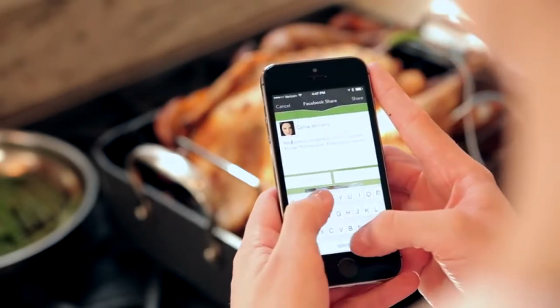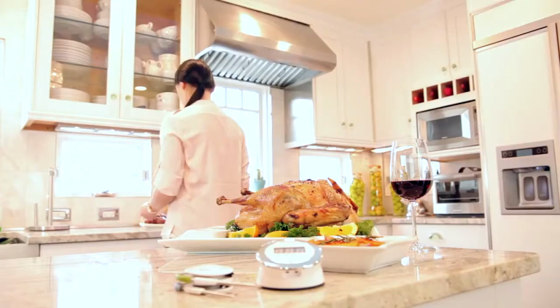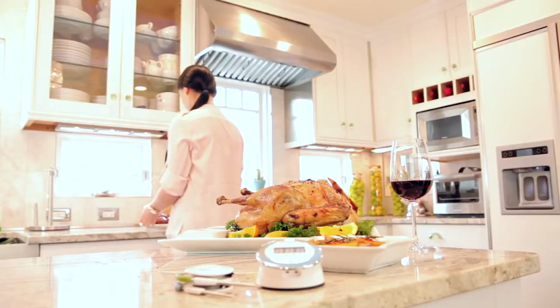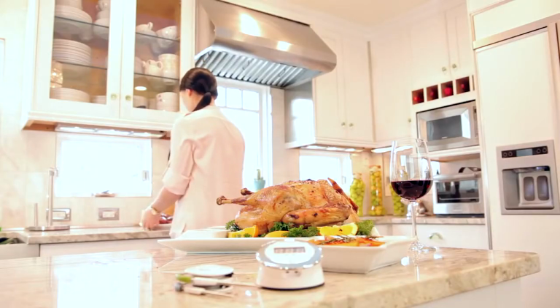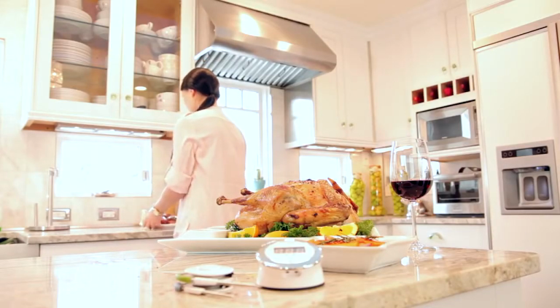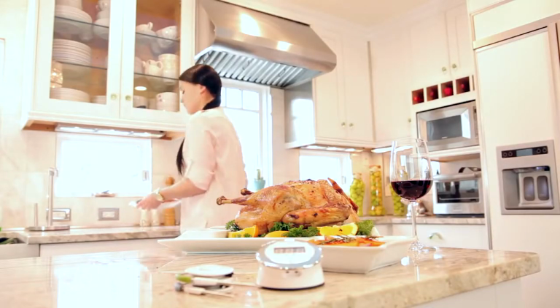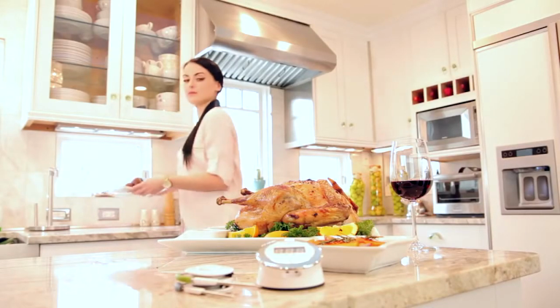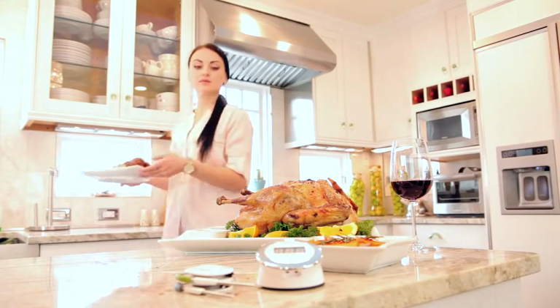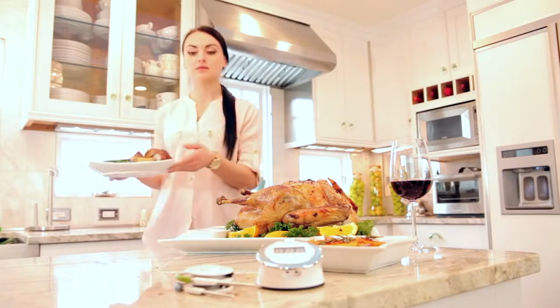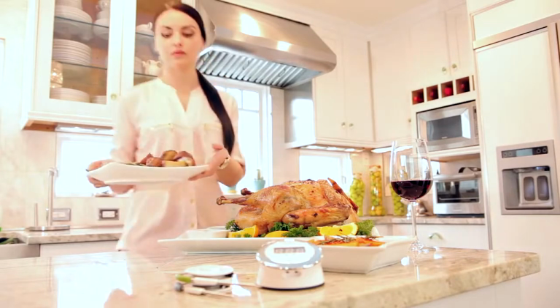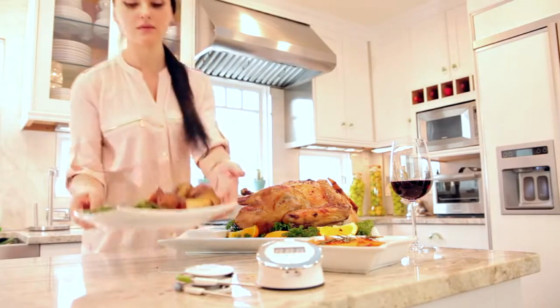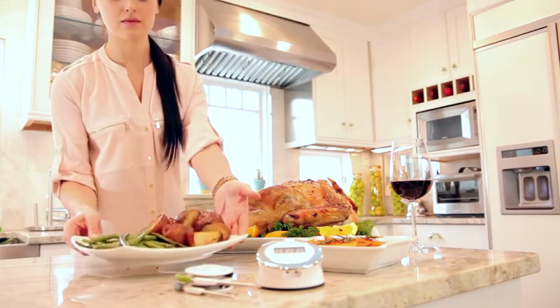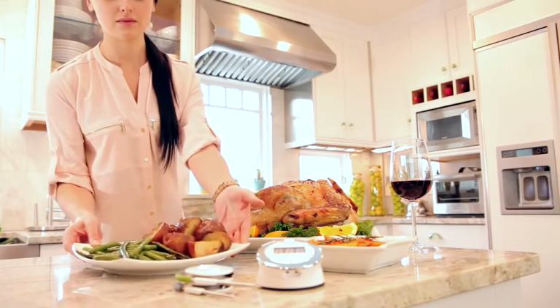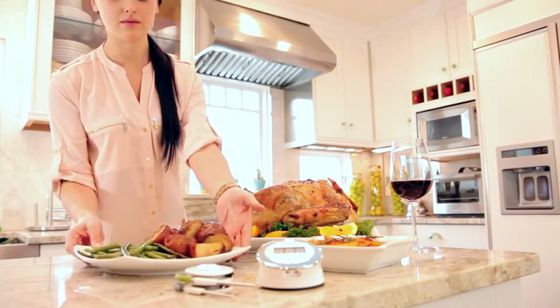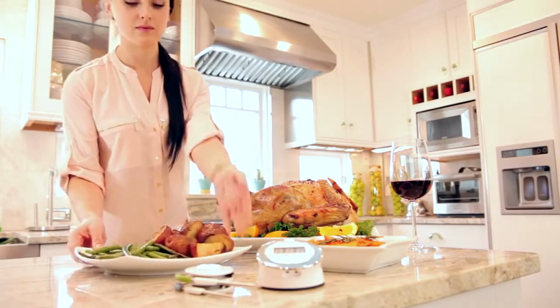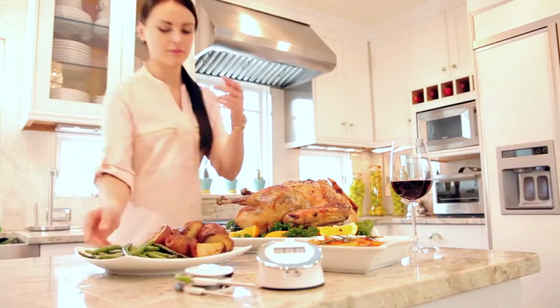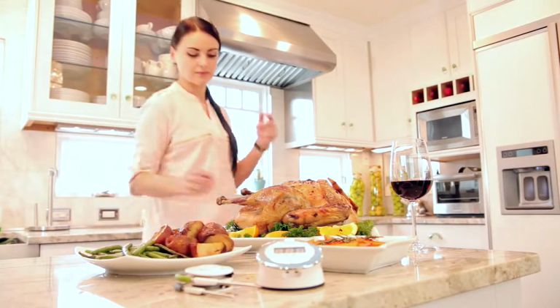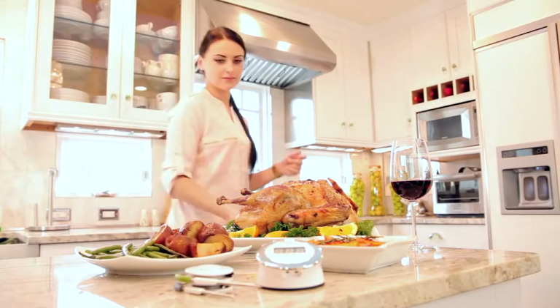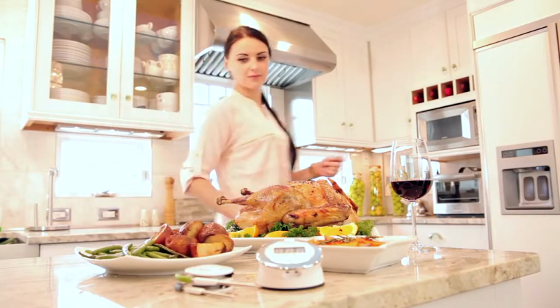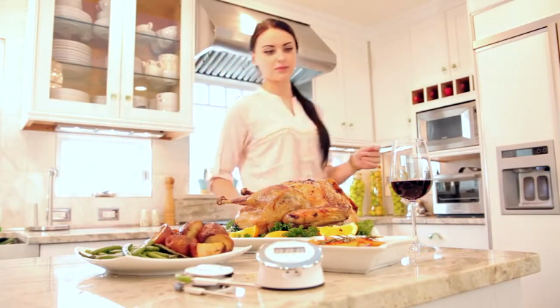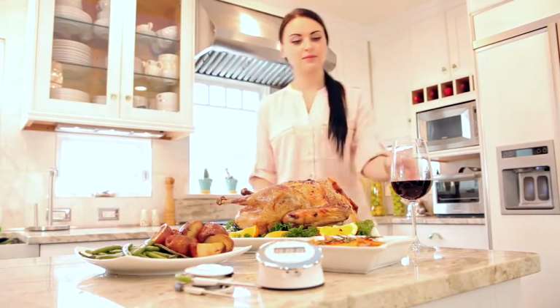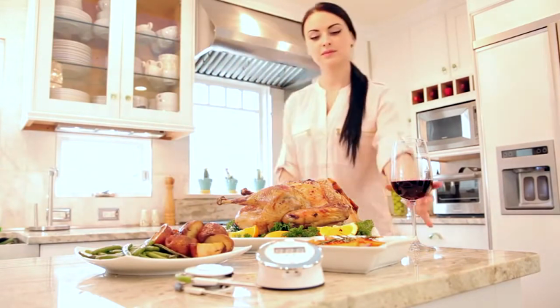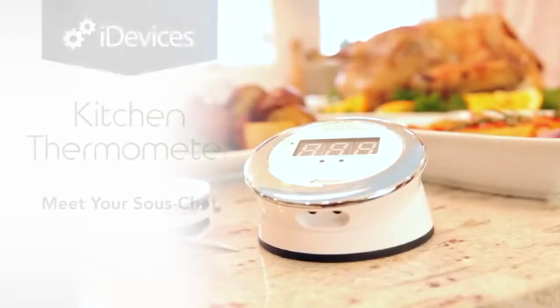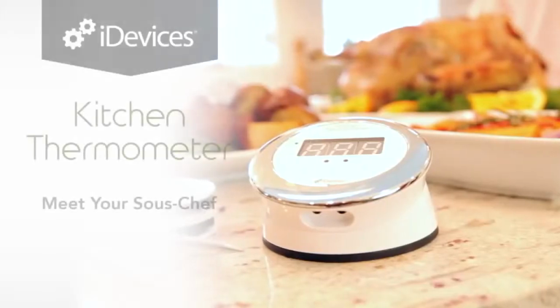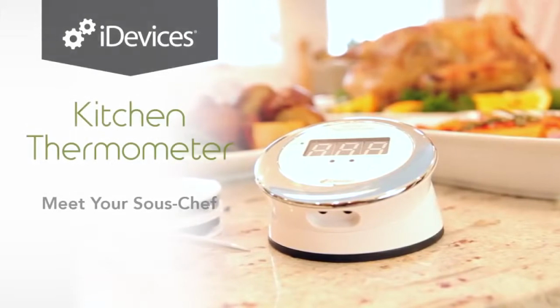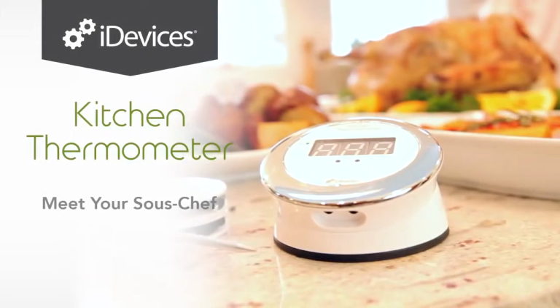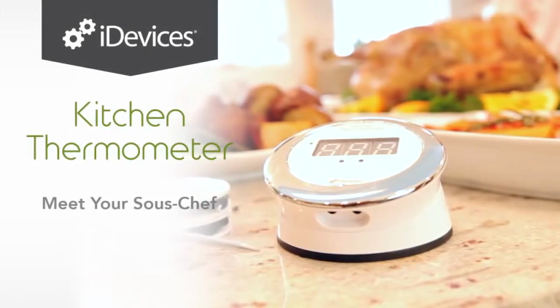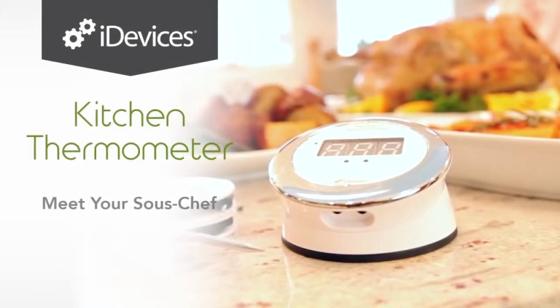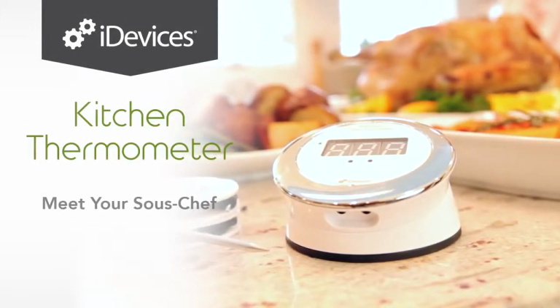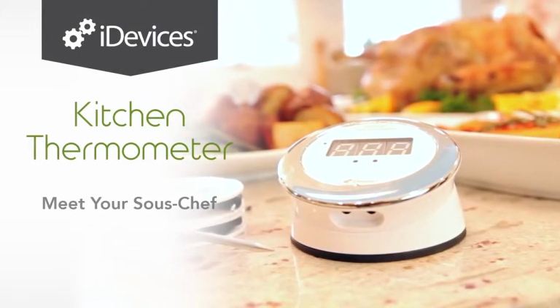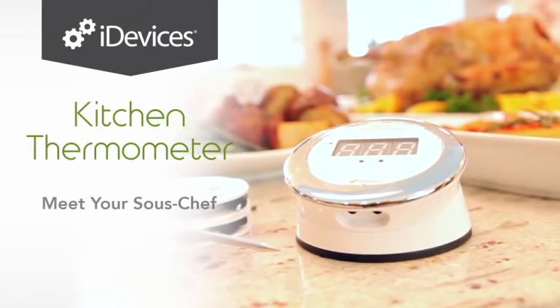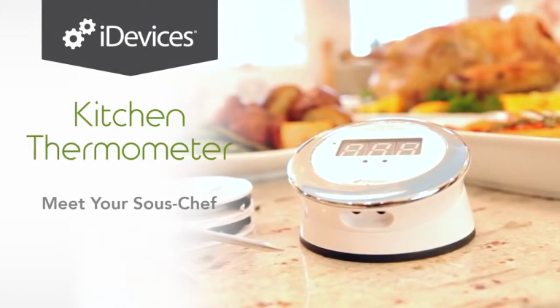With the iDevices Kitchen Thermometer, you can conquer cooking perfection and leave your family and guests speechless. Meet your sous chef — the iDevices Kitchen Thermometer.